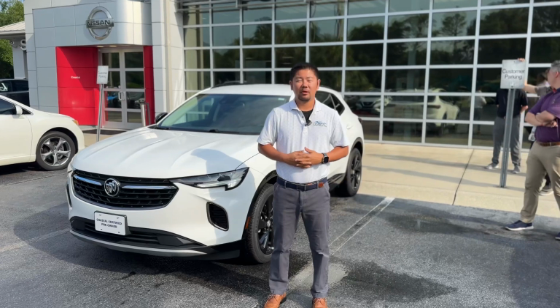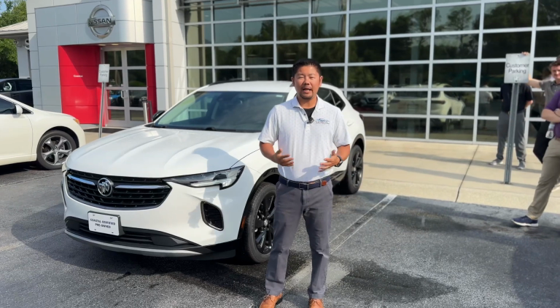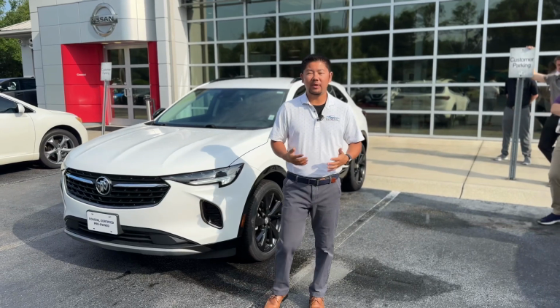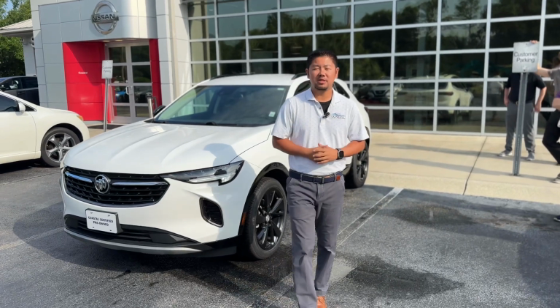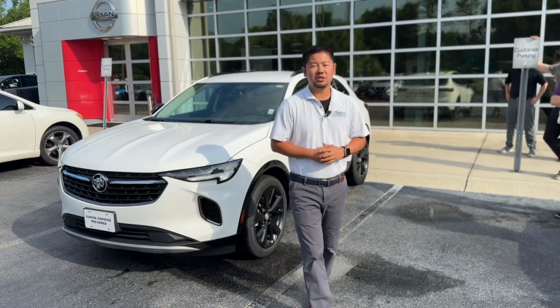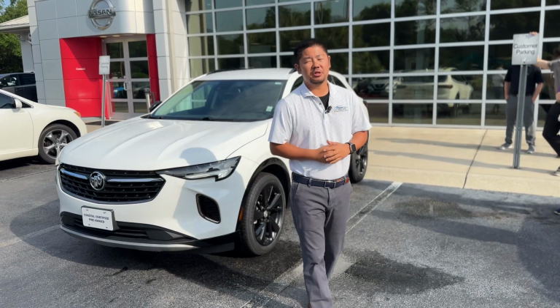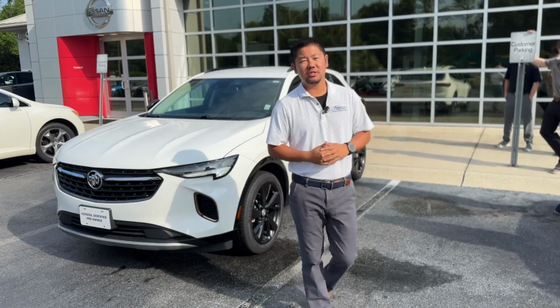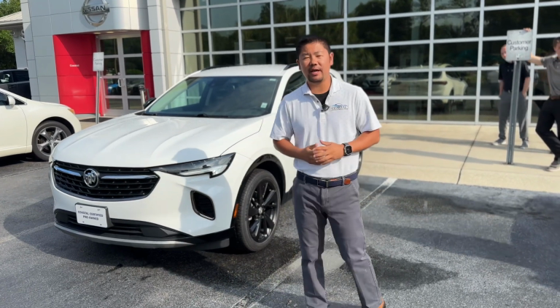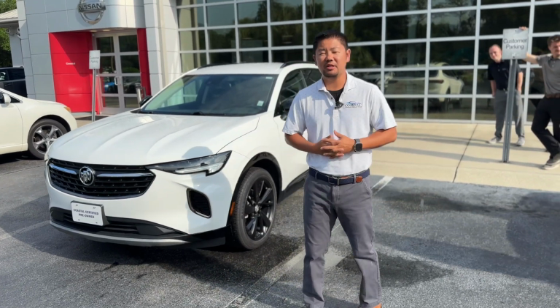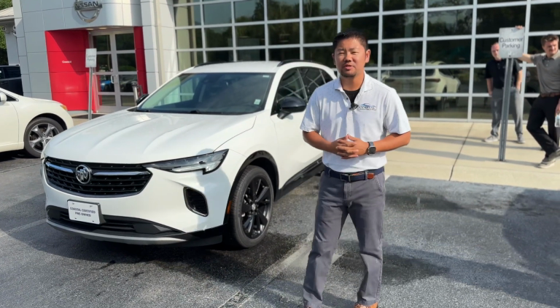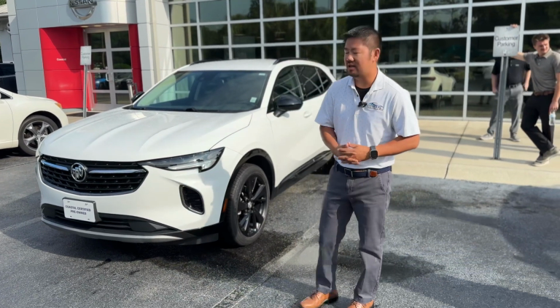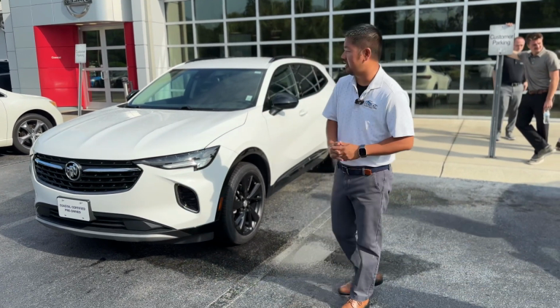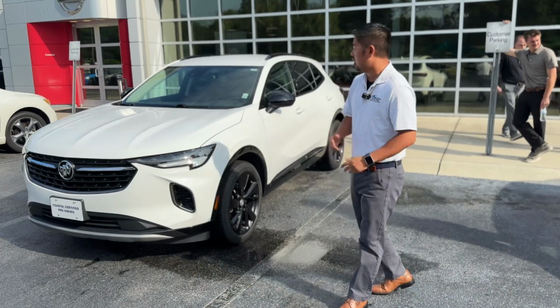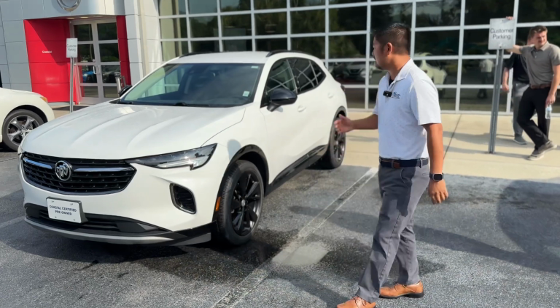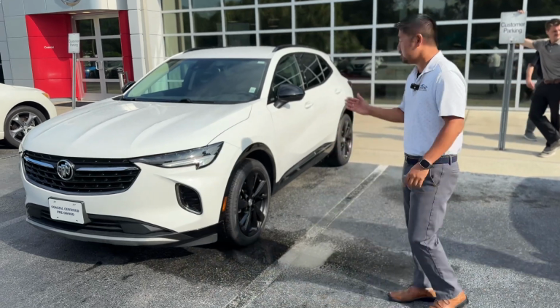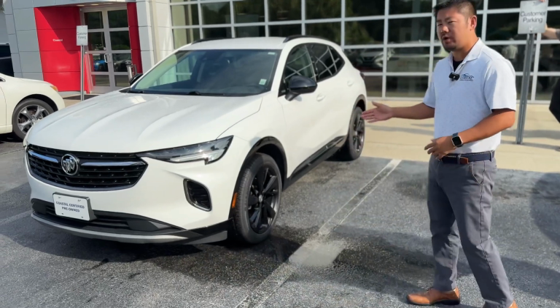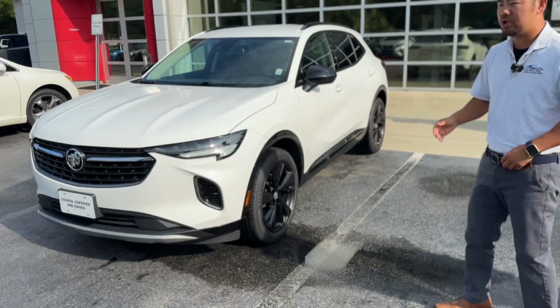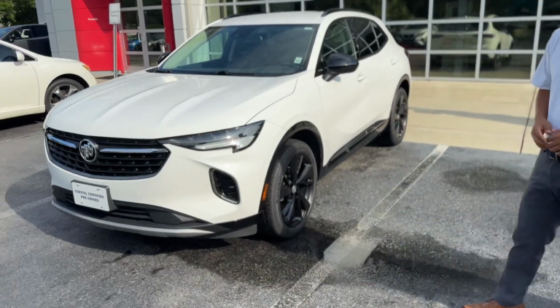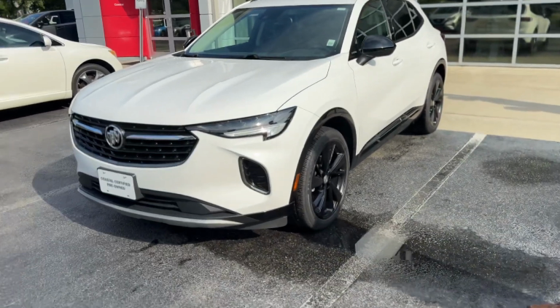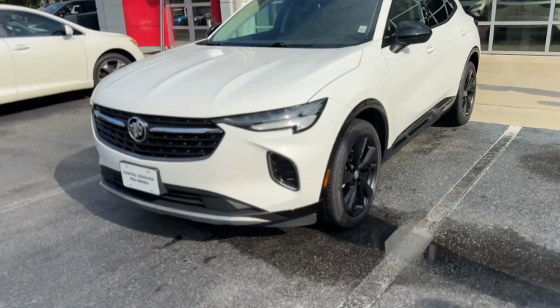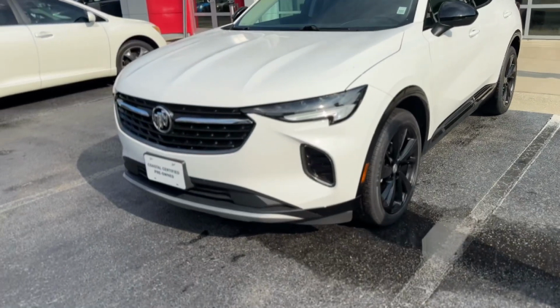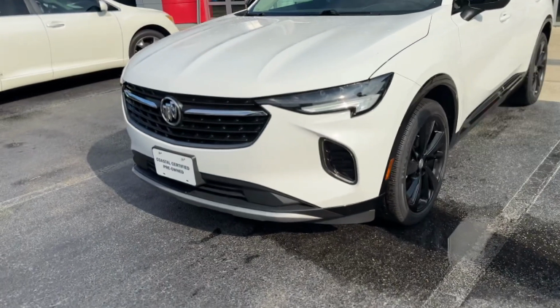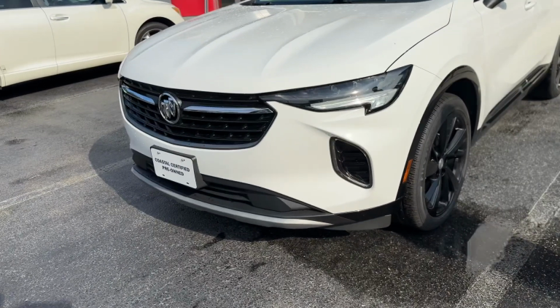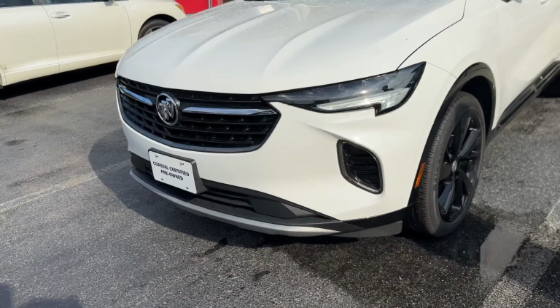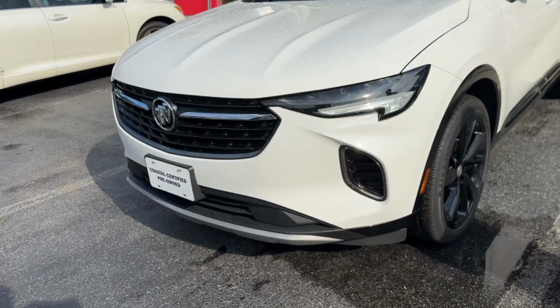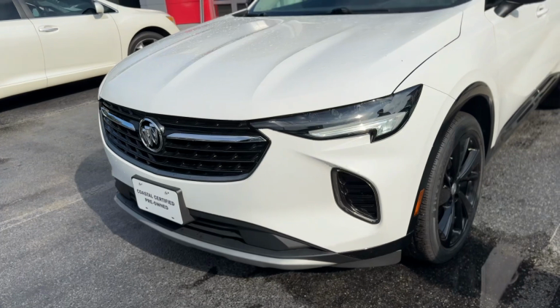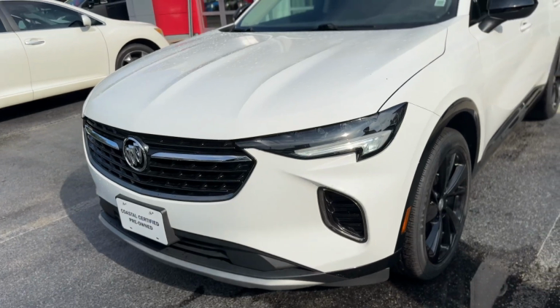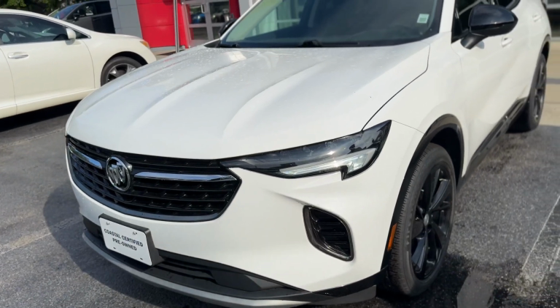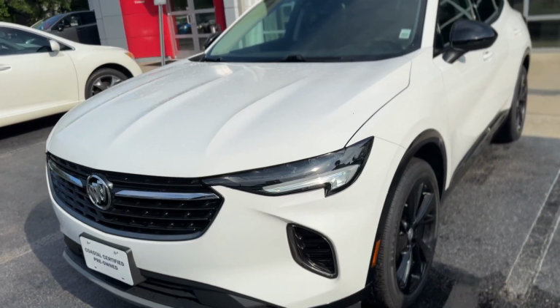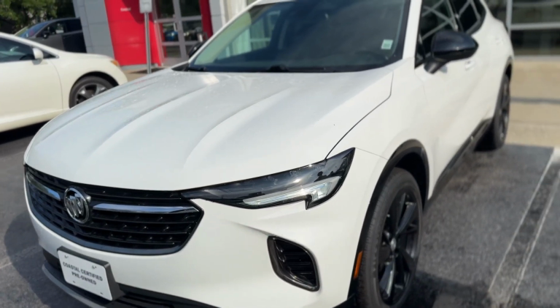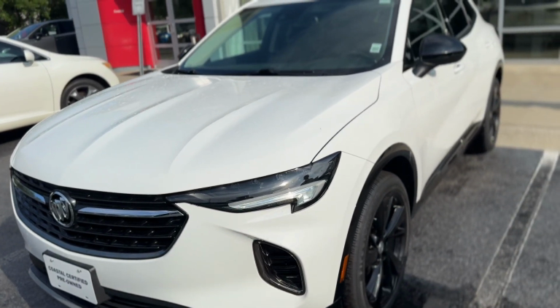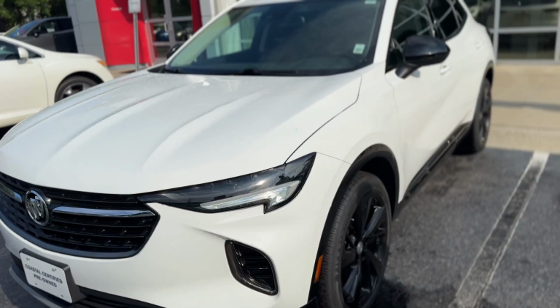Good morning, my name is Ben. I'm the general sales manager at Coastal Chevrolet Cadillac and Coastal Nissan. Today we're looking at the 2021 Buick Envision, which has just about 30,000 miles. It features a beautiful white exterior paint with contrasting black accents.